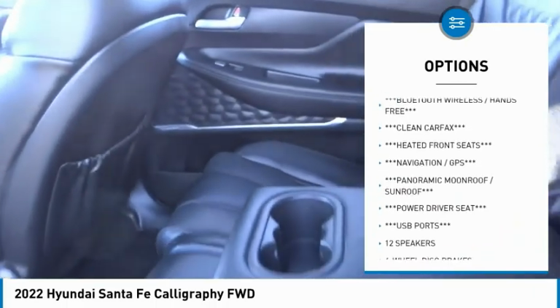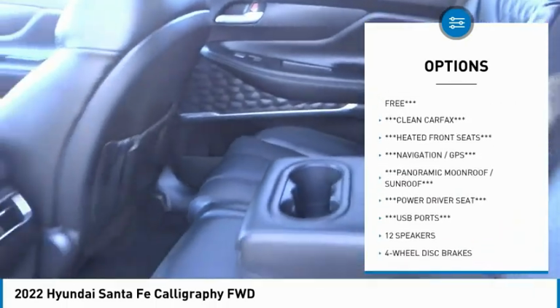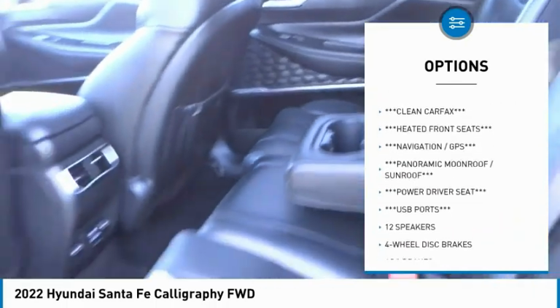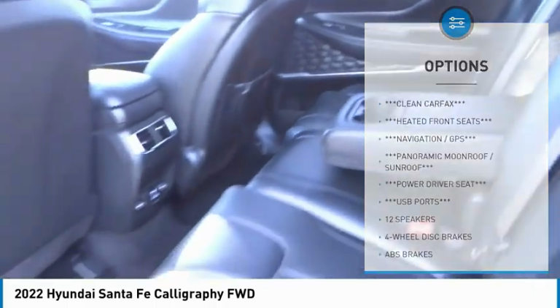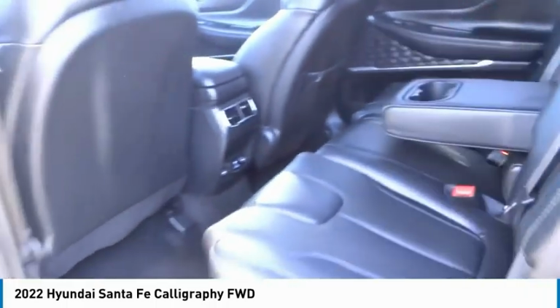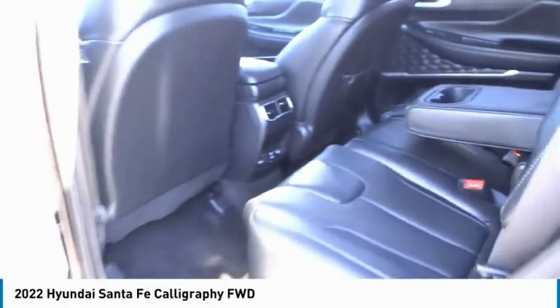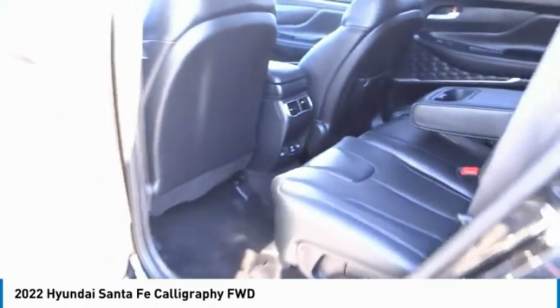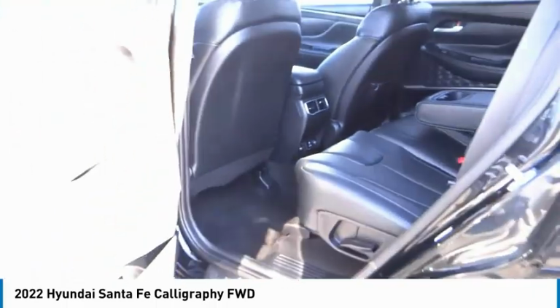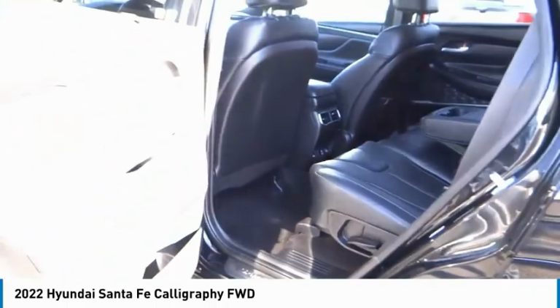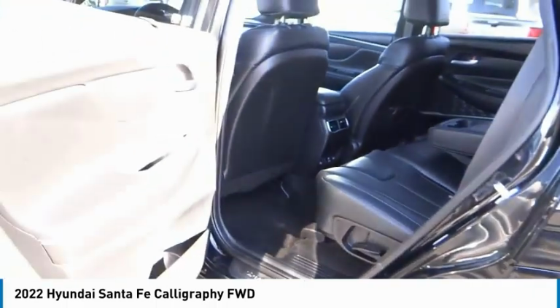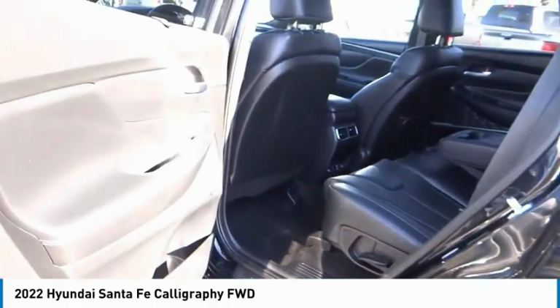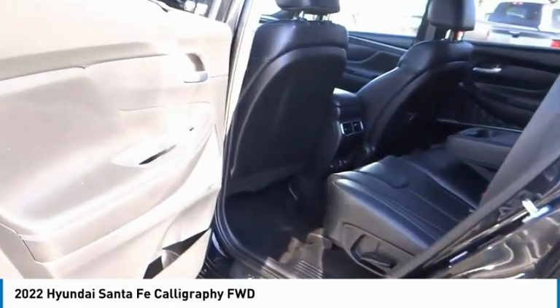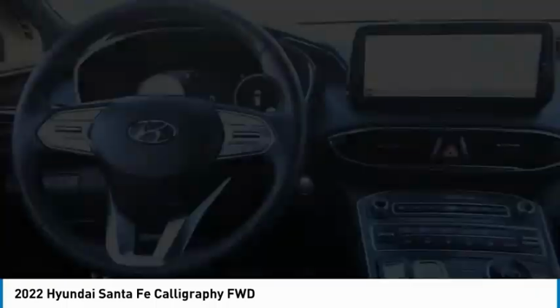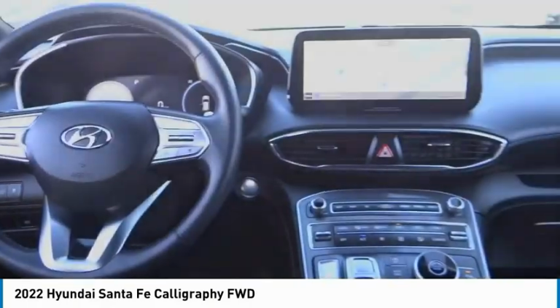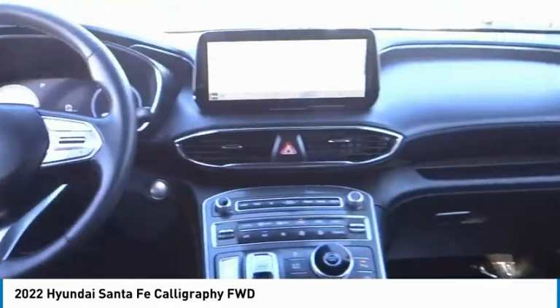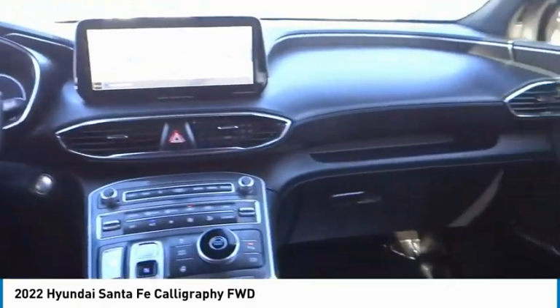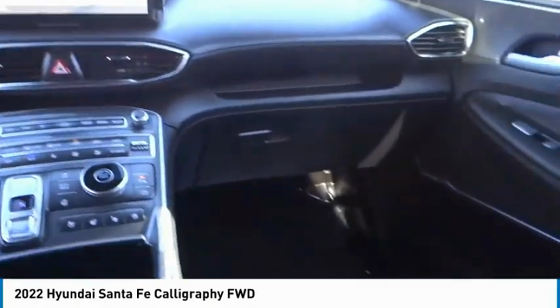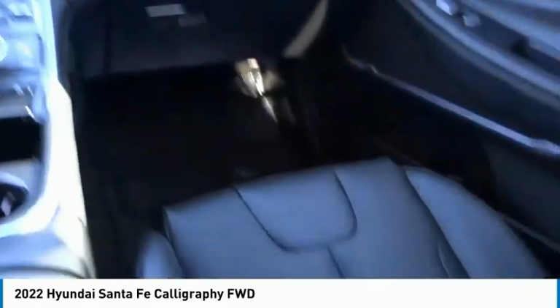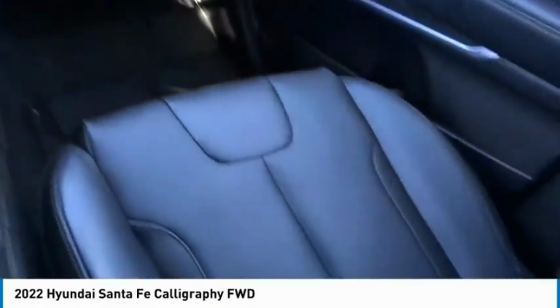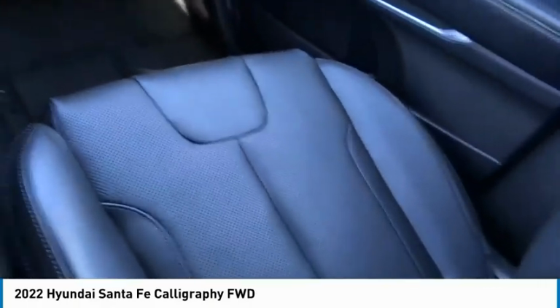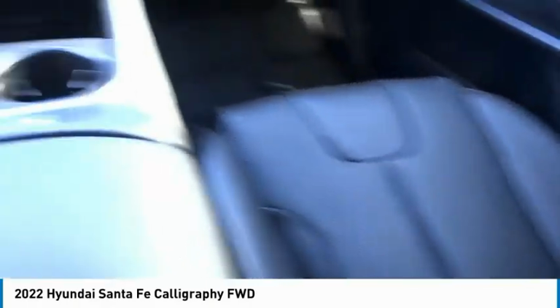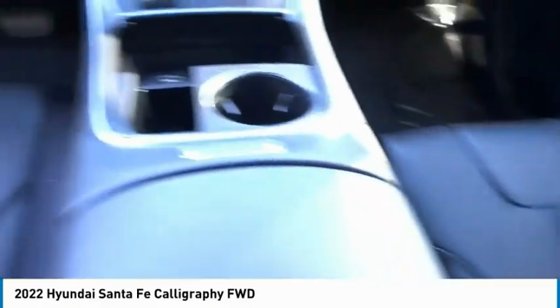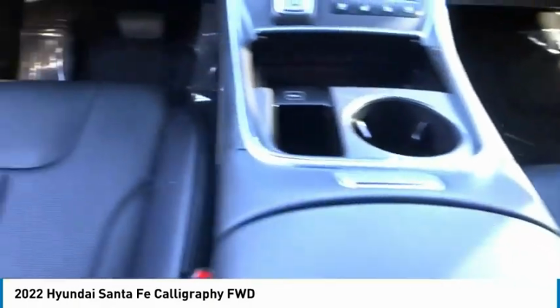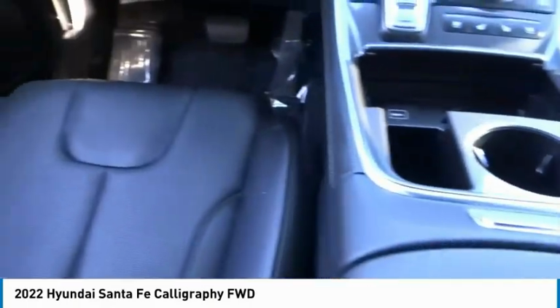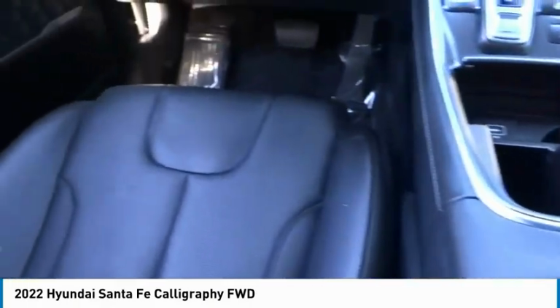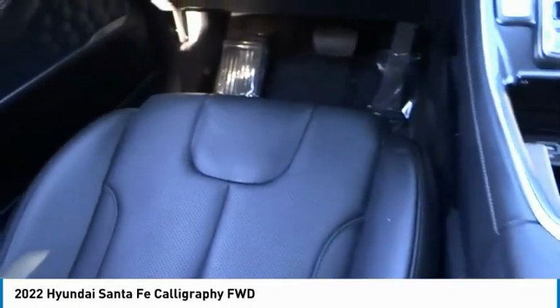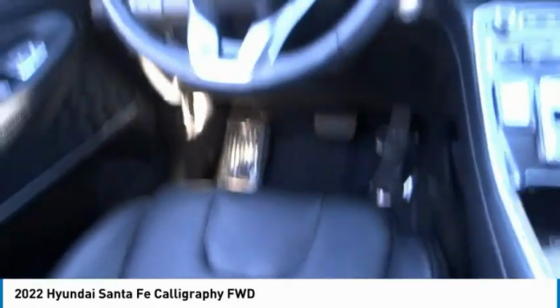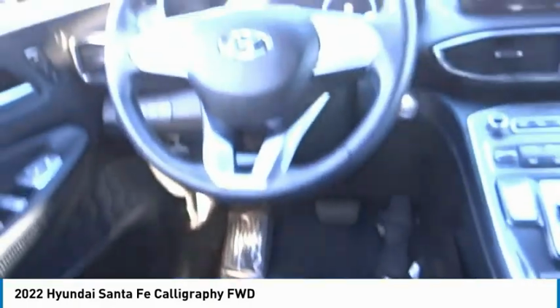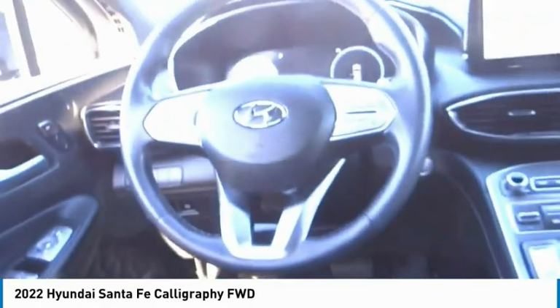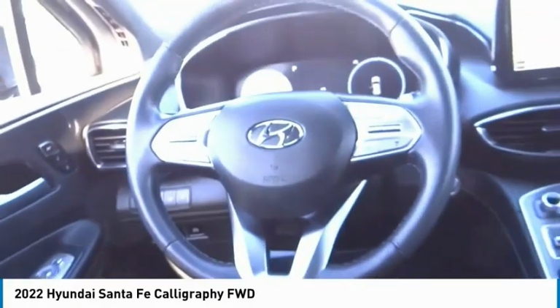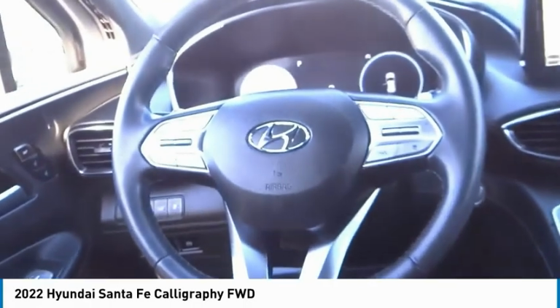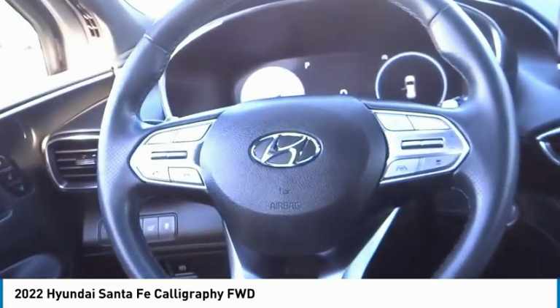Traction control, remote keyless entry, speed control, four wheel disc brakes. Wouldn't you look great in this vehicle? Stop in today and see for yourself.